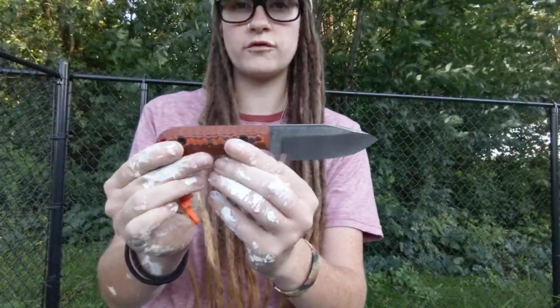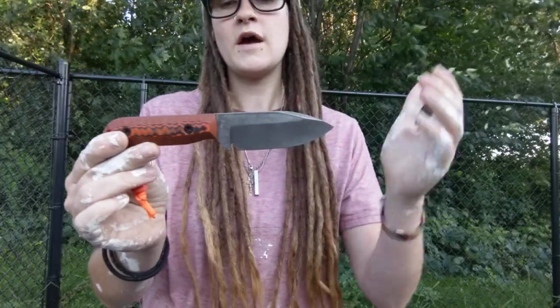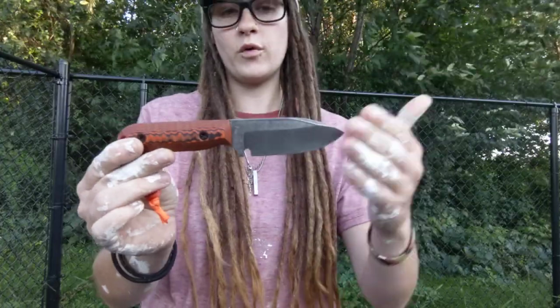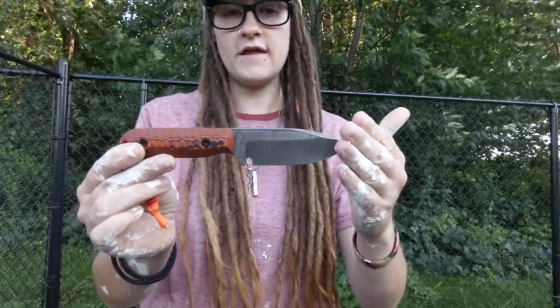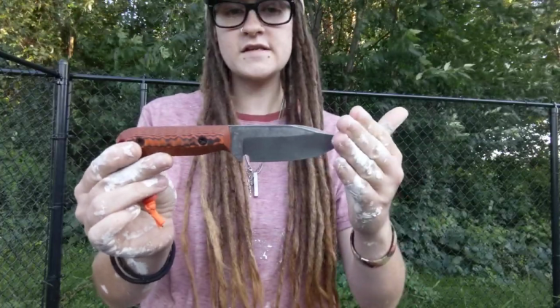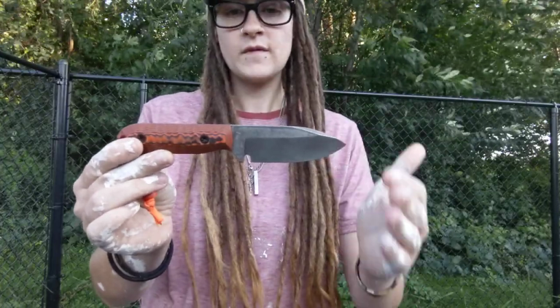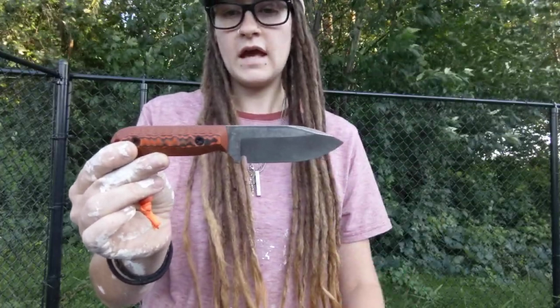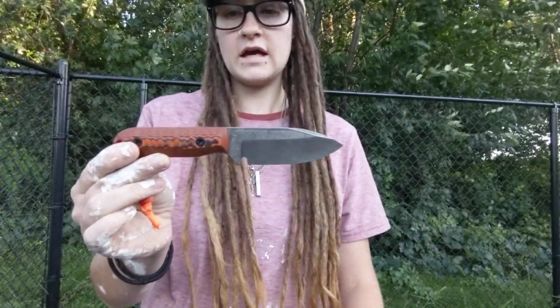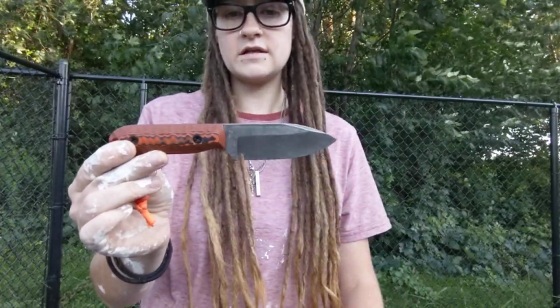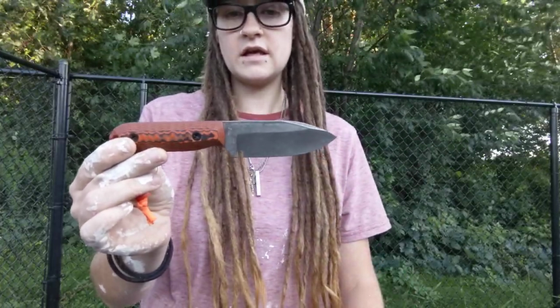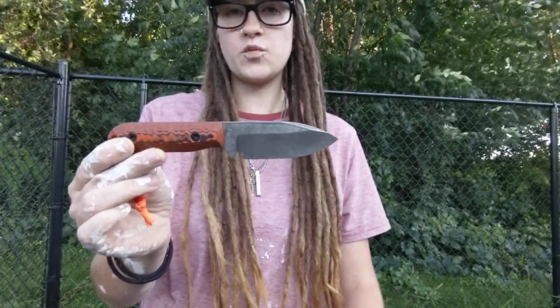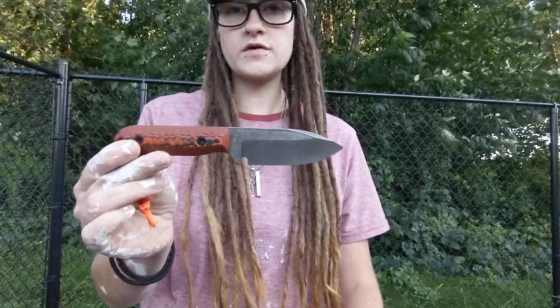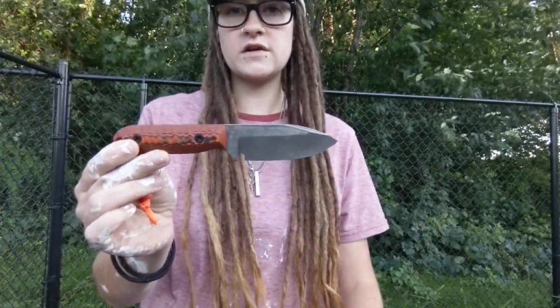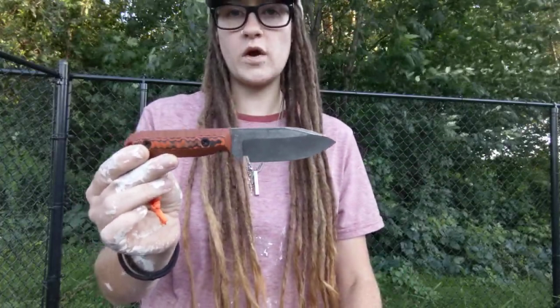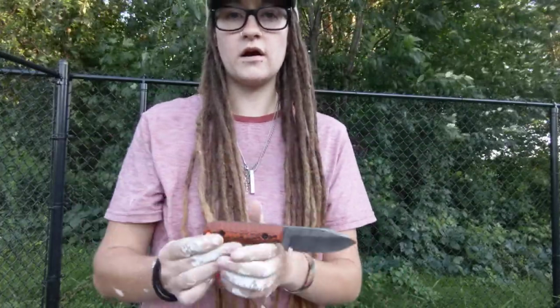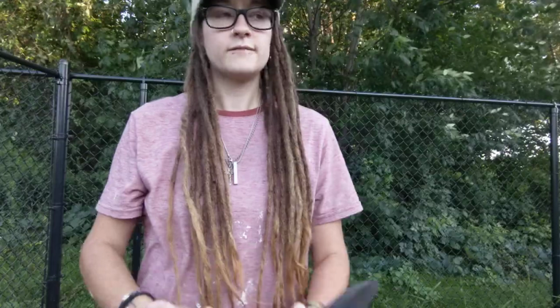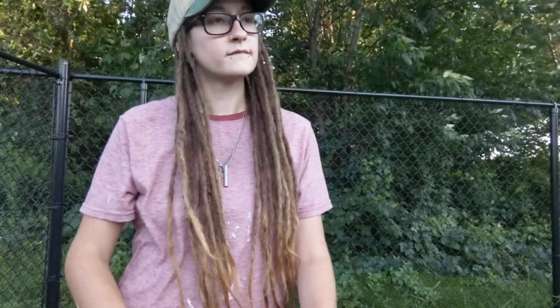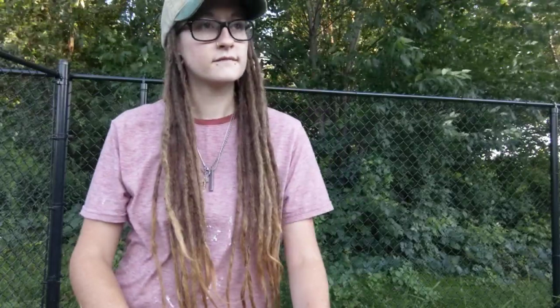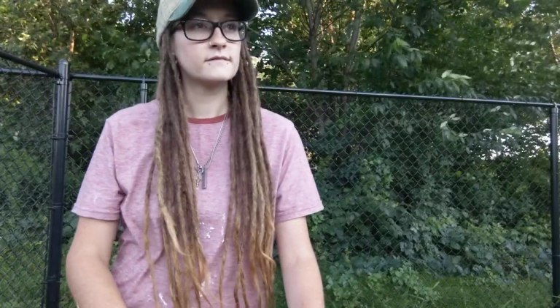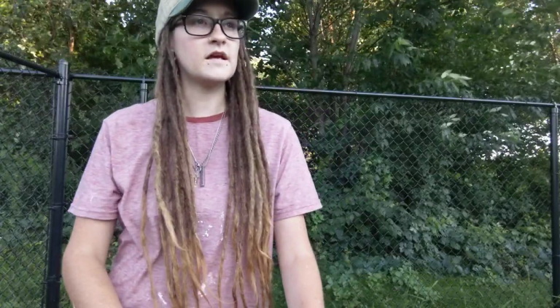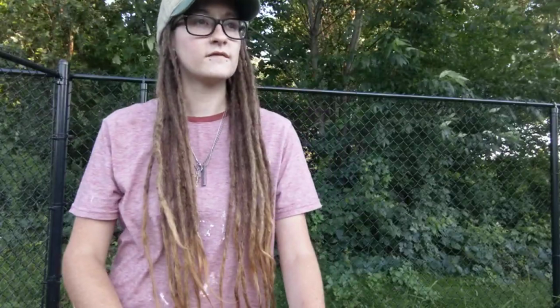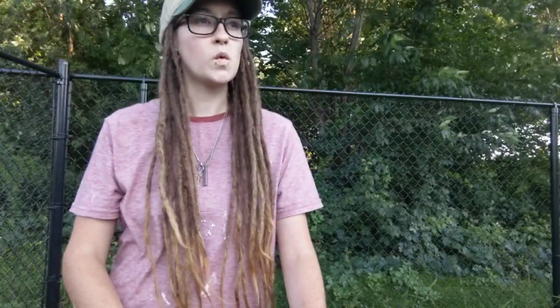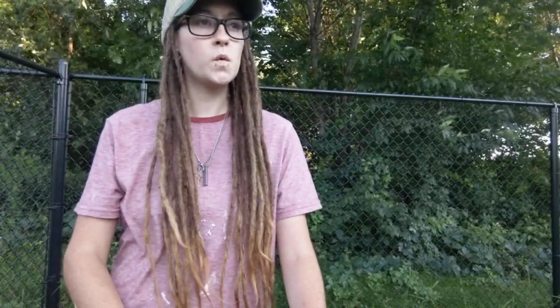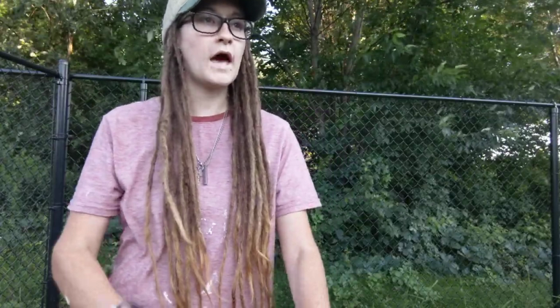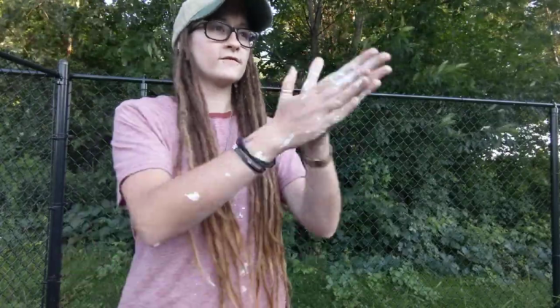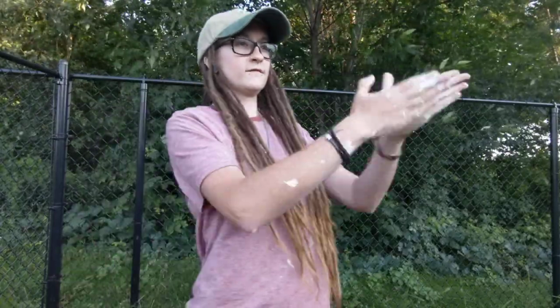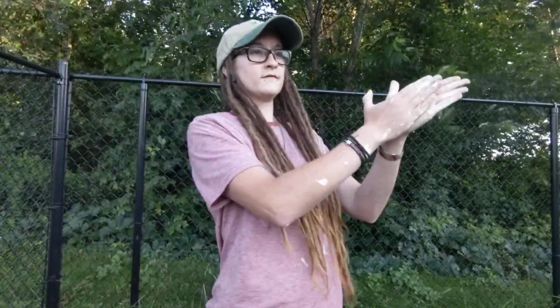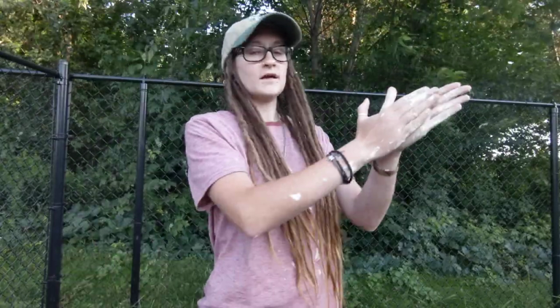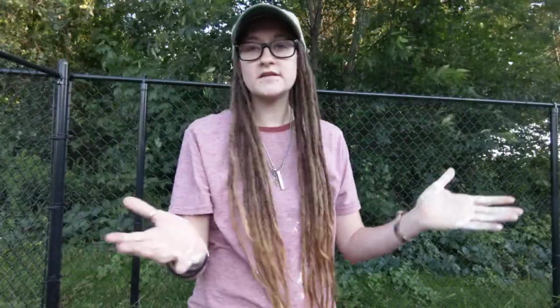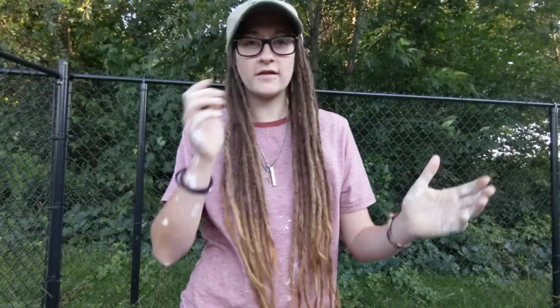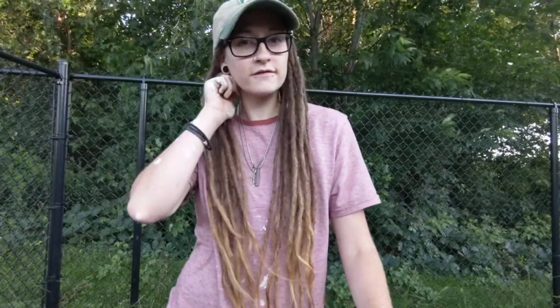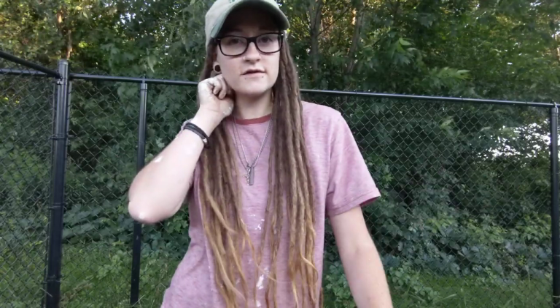The Nitro-V — this is the first time I've ever actually used Nitro-V, and it was with this knife.